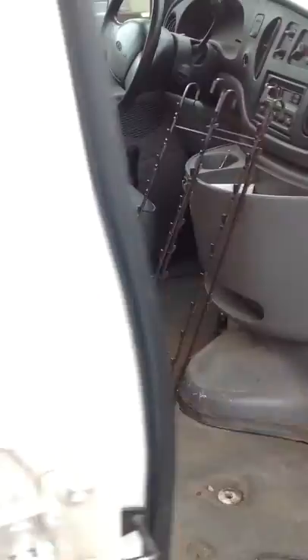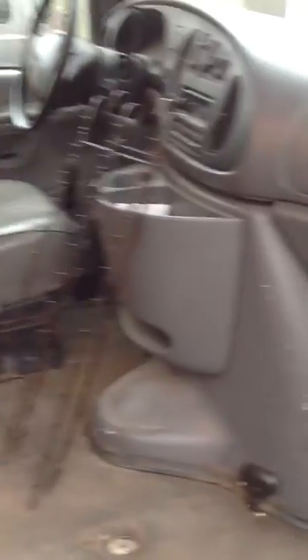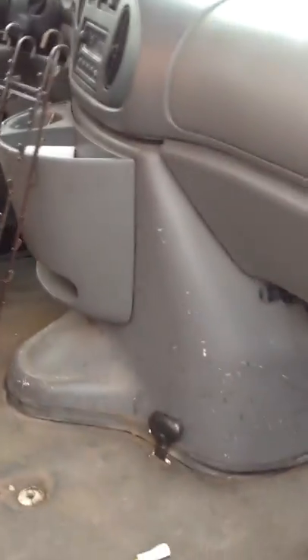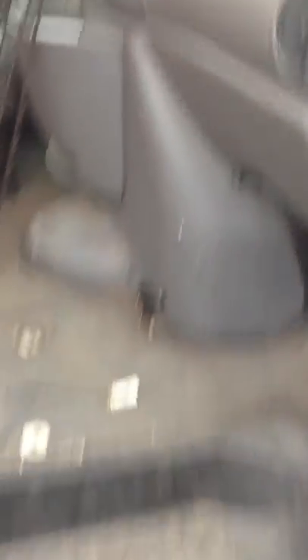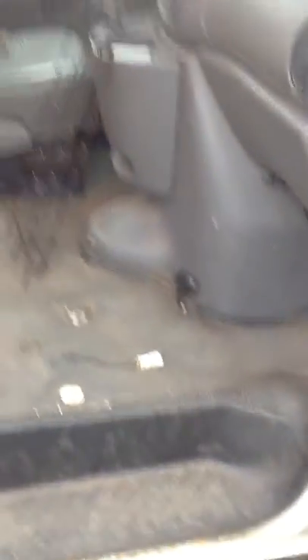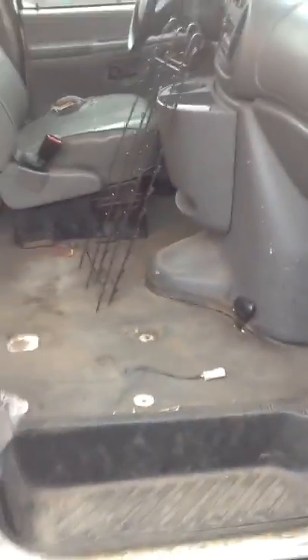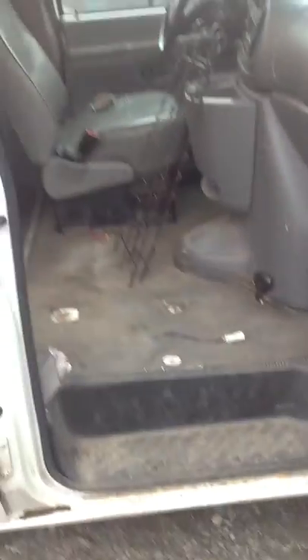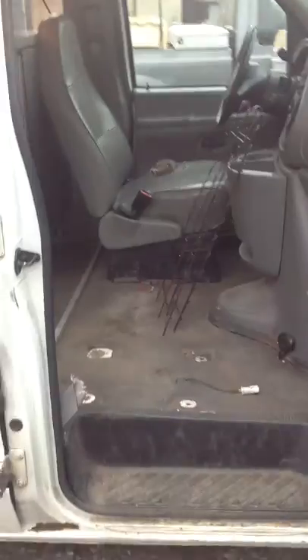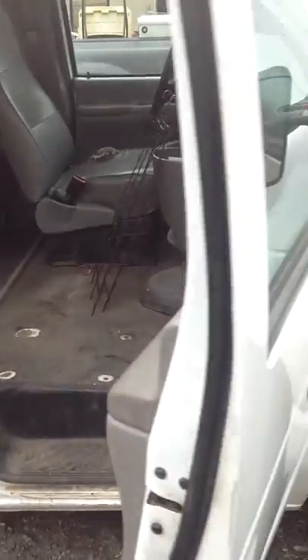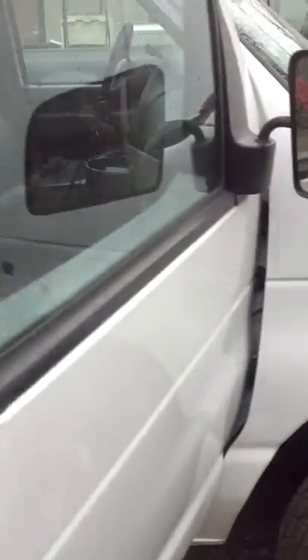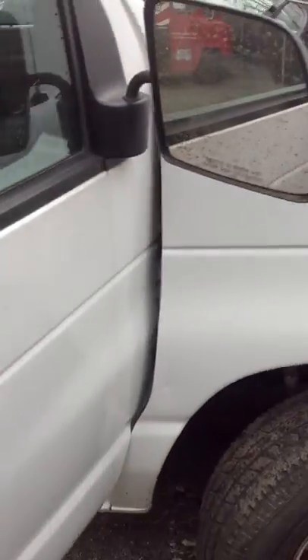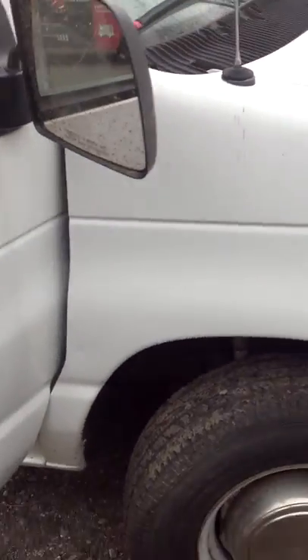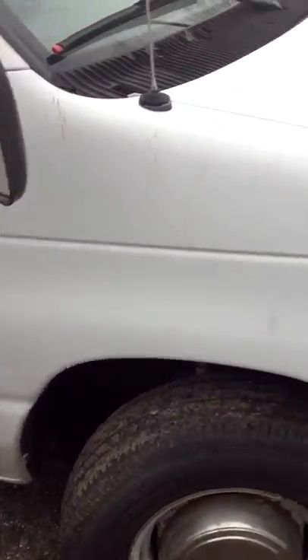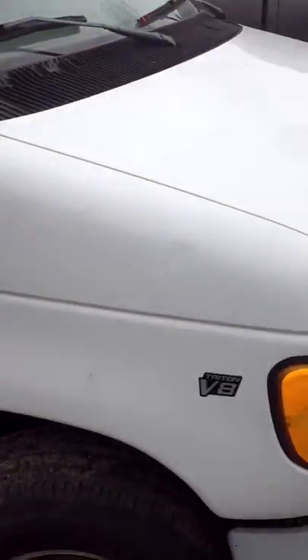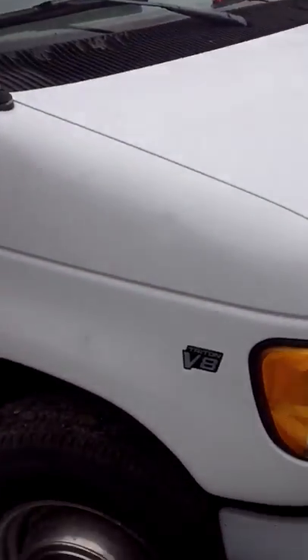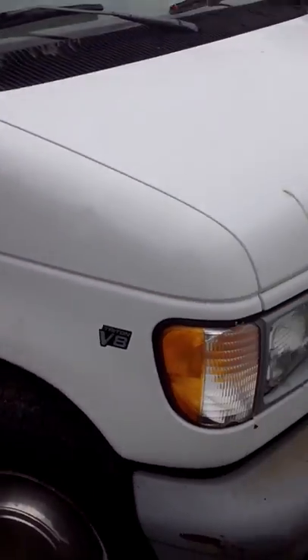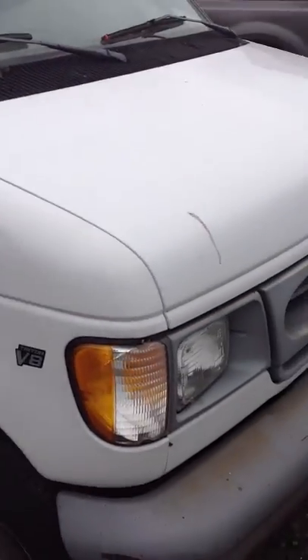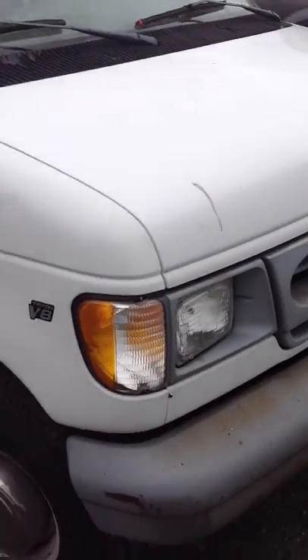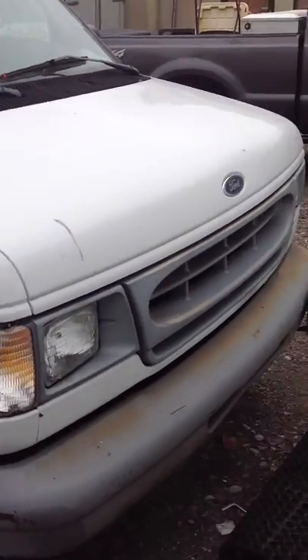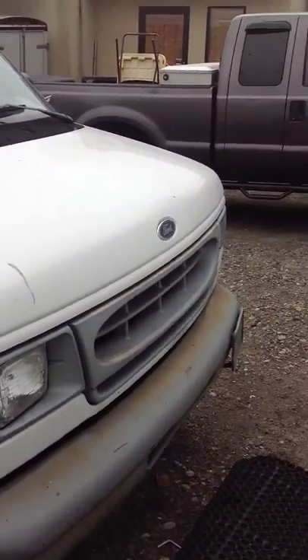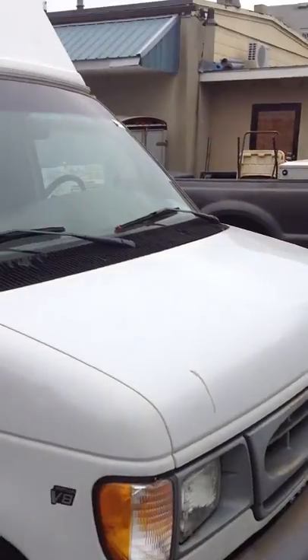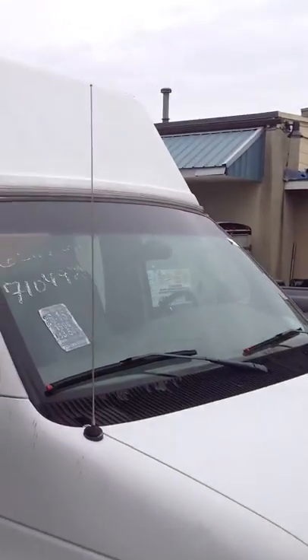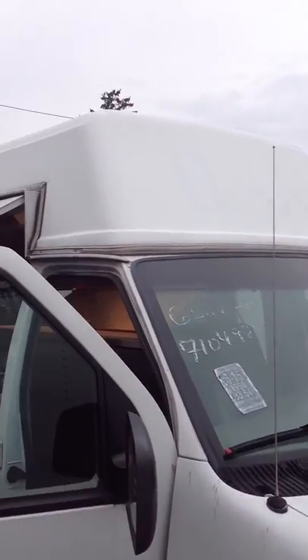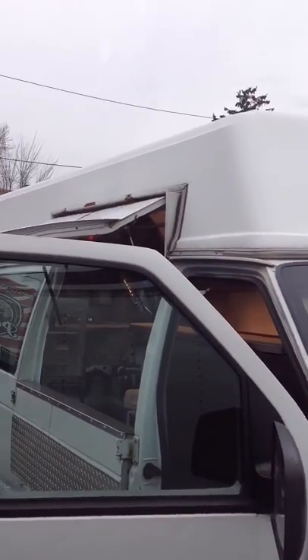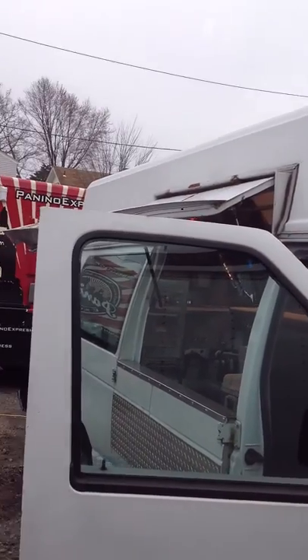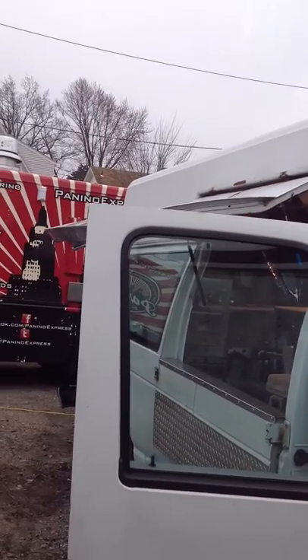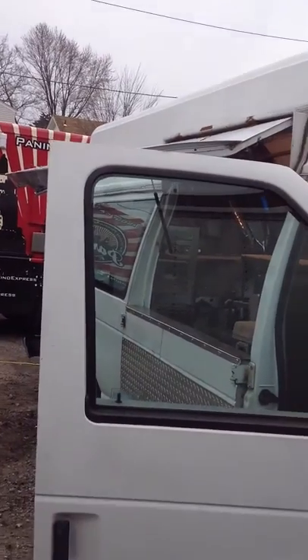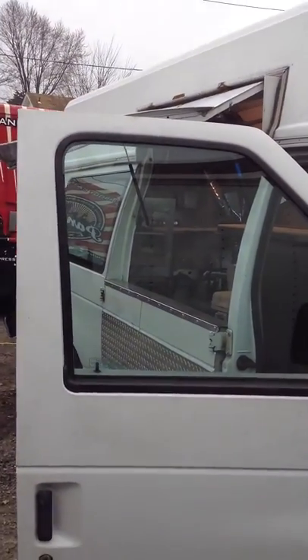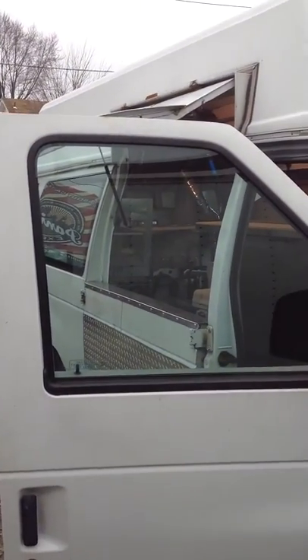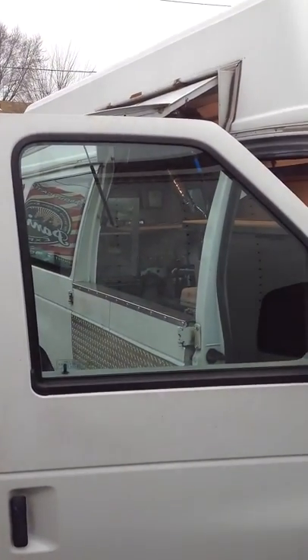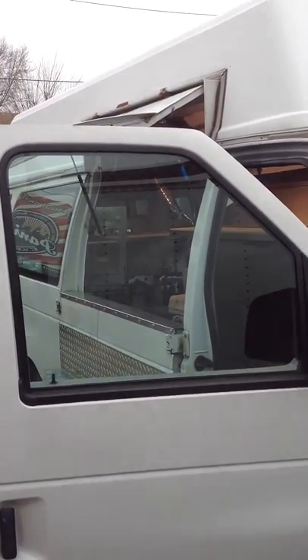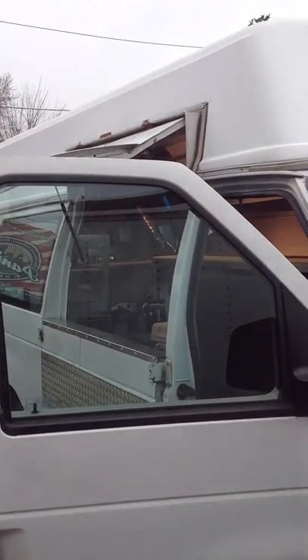There's a lot of chip racks. There's the front of the truck. If you're interested, give me a call.